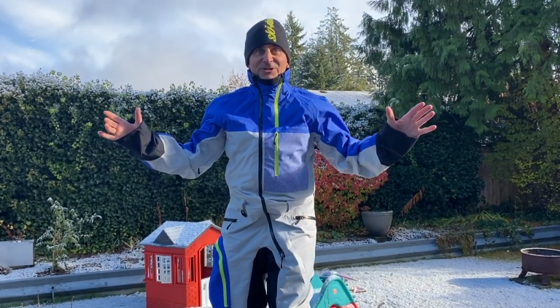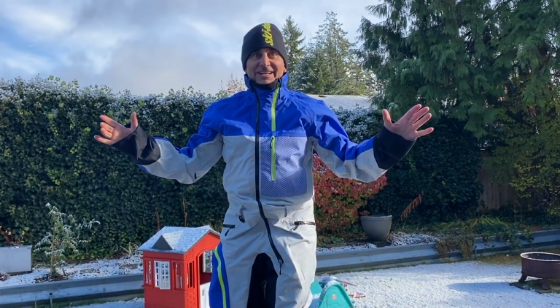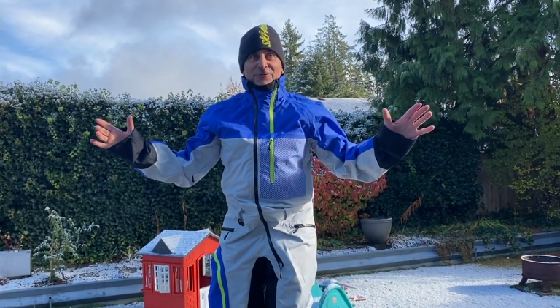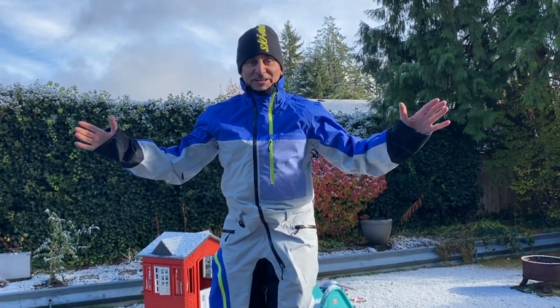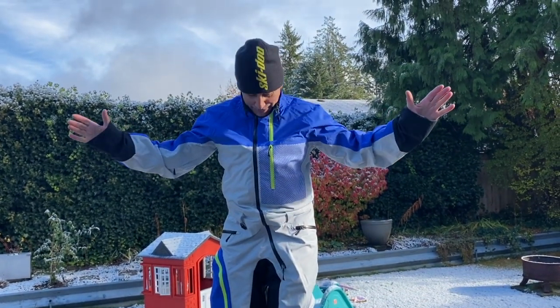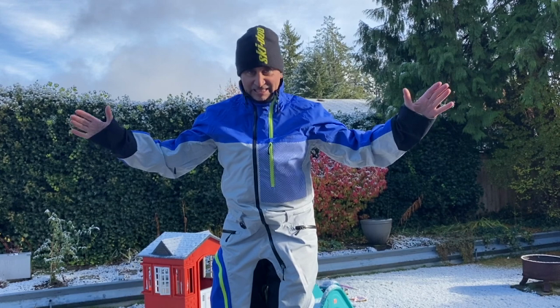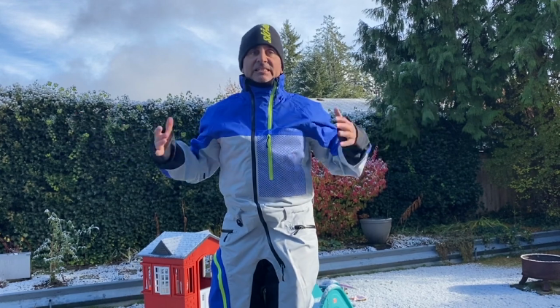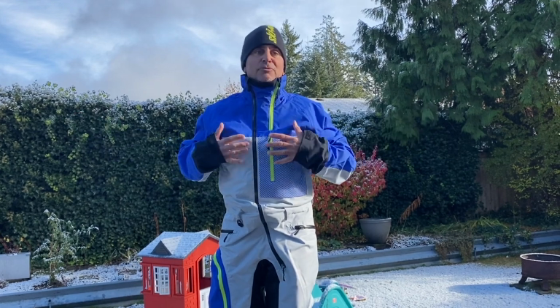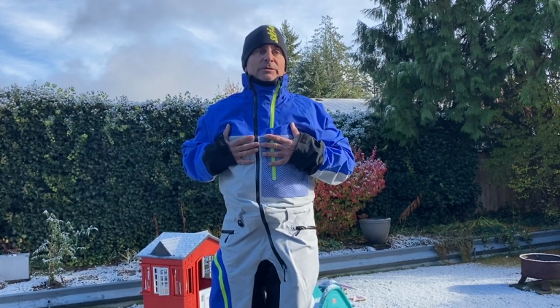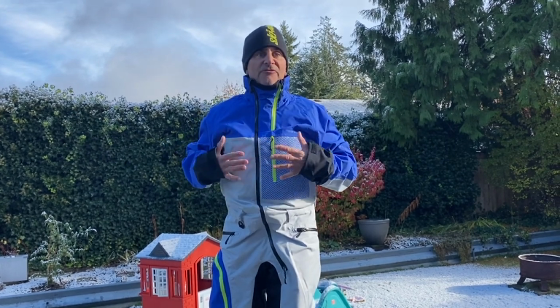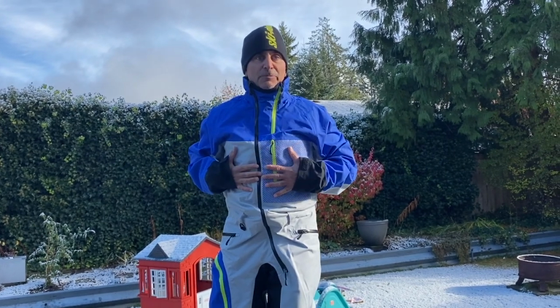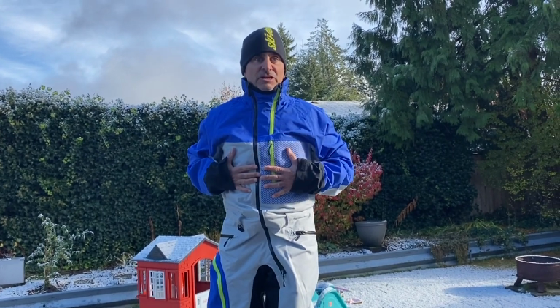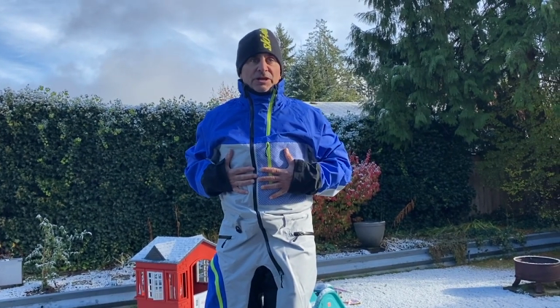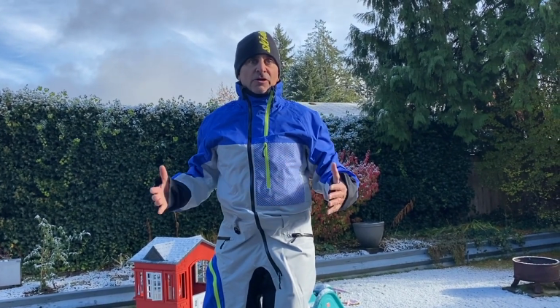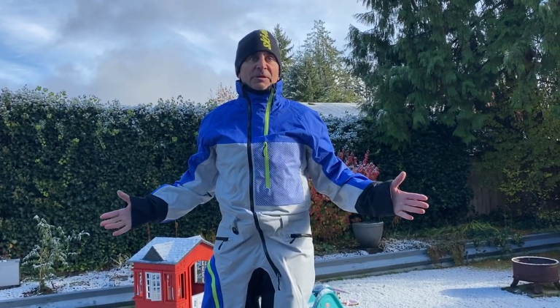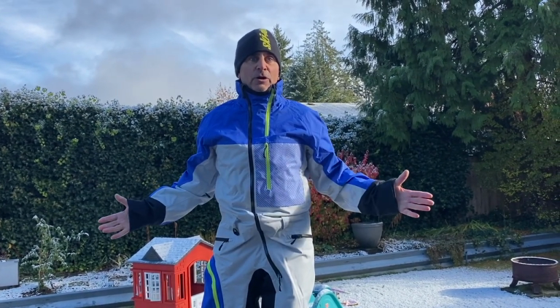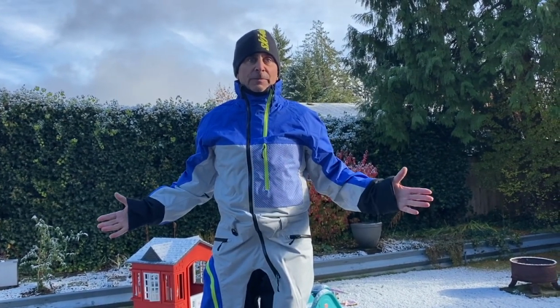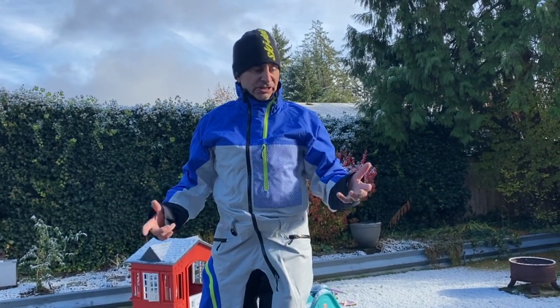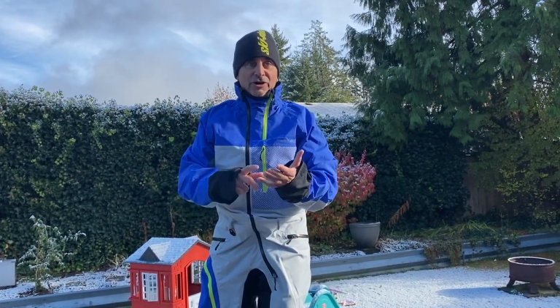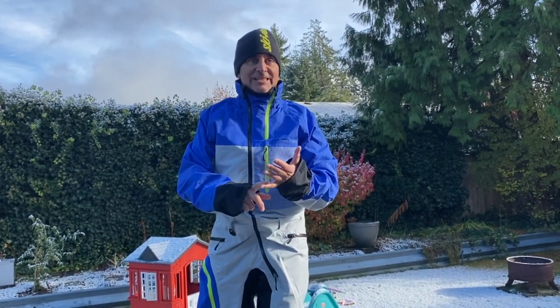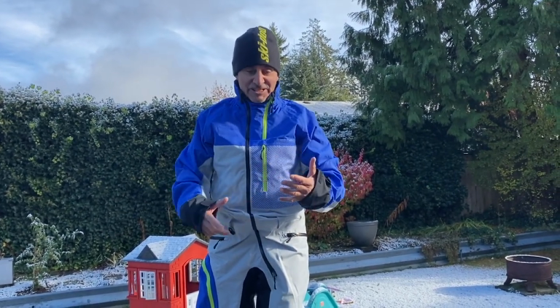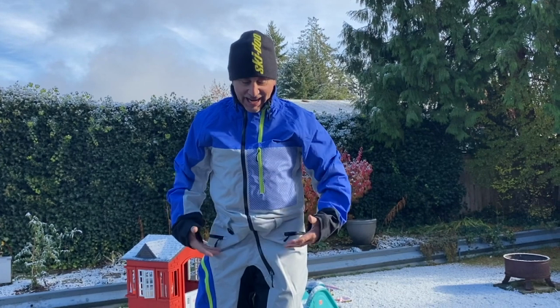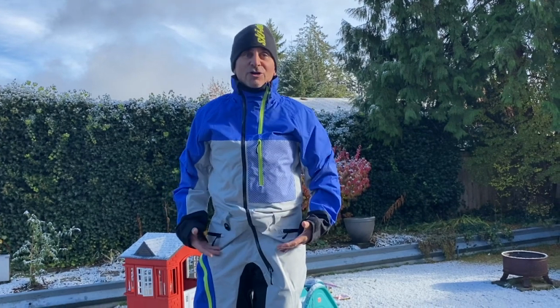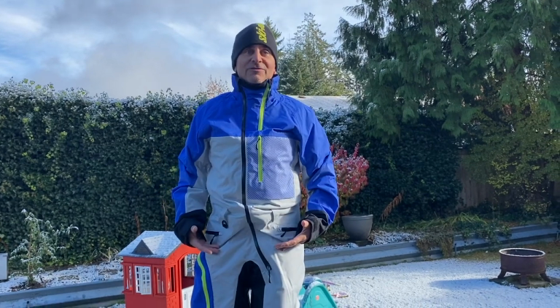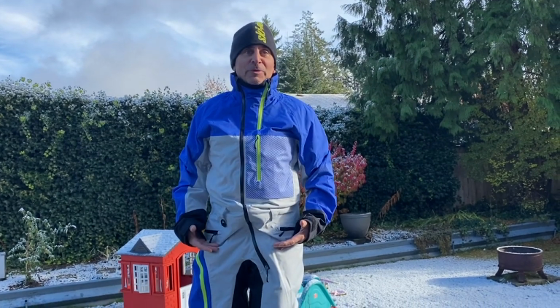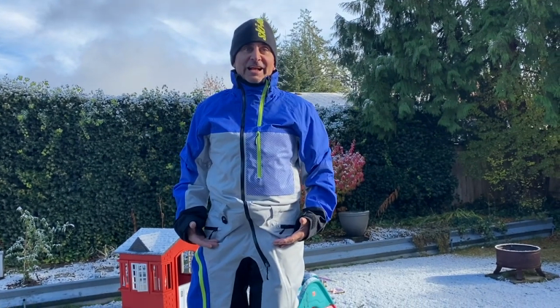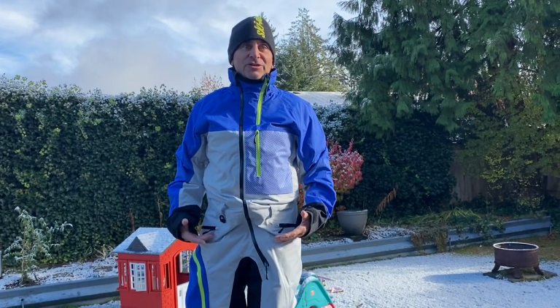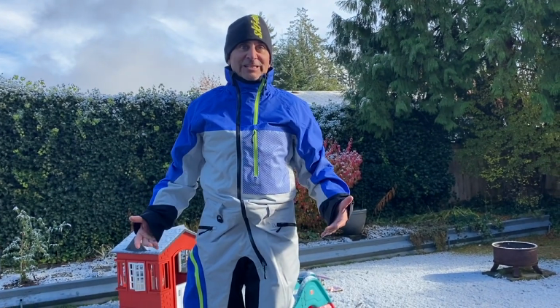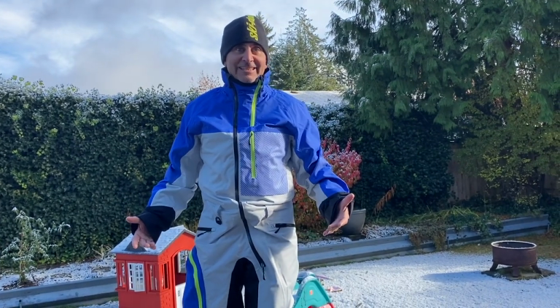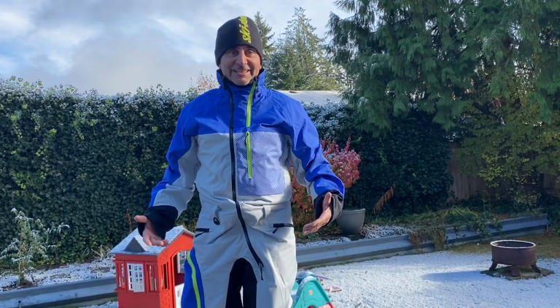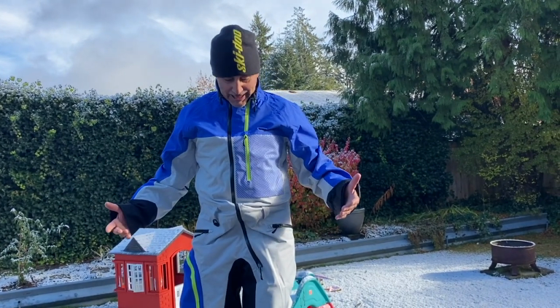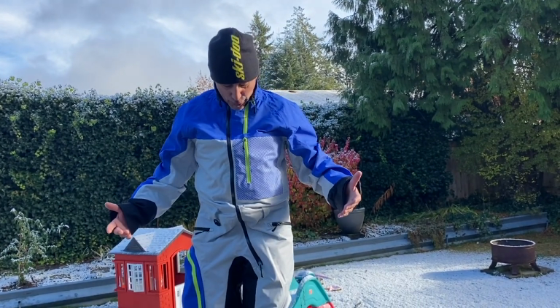Introducing the Revy One Piece. This is absolutely my favorite piece of clothing for being out in the backcountry on sleds. I also love it so much I now use it for sled skiing and sled boarding.